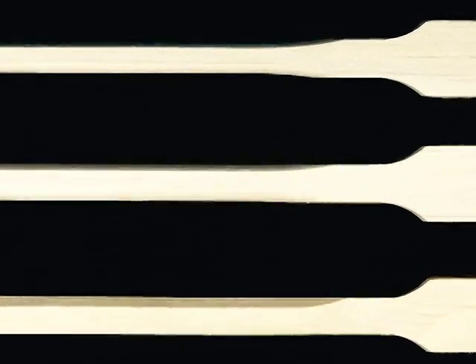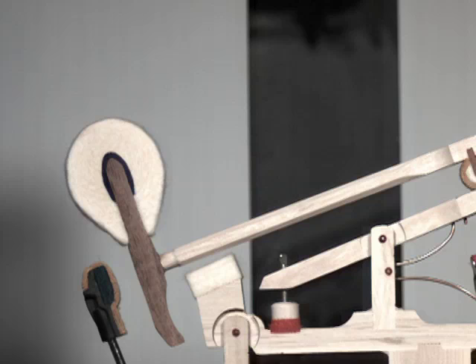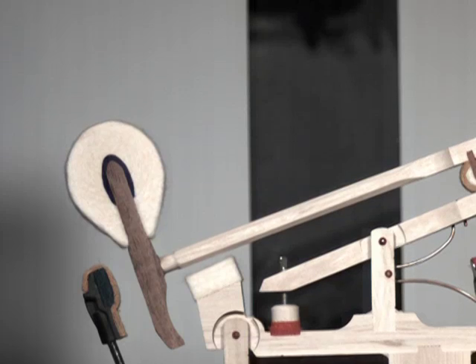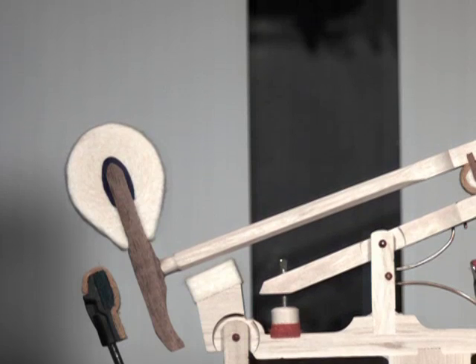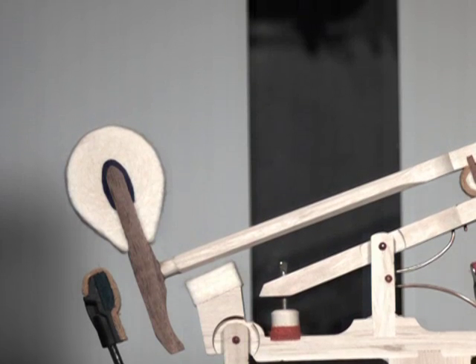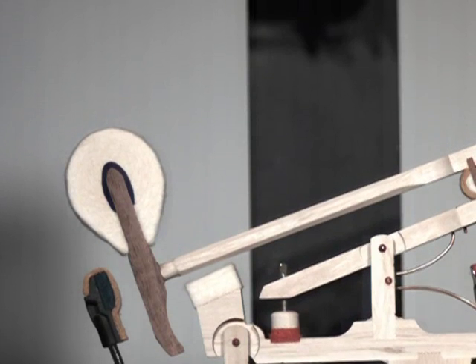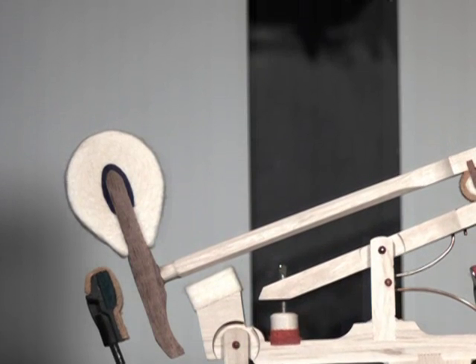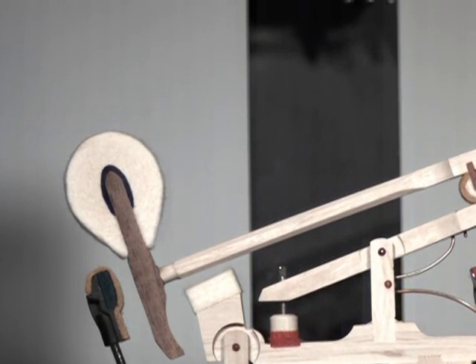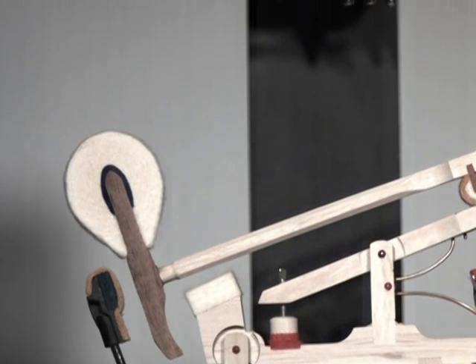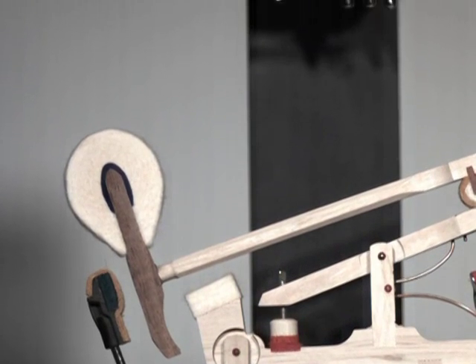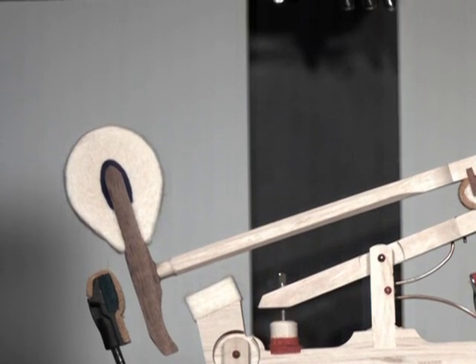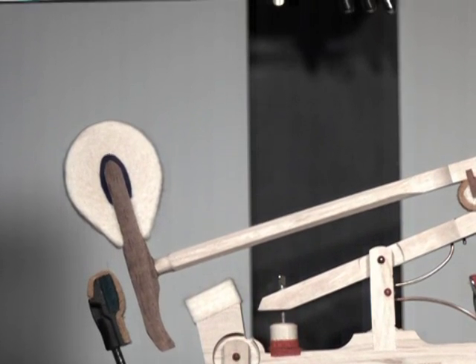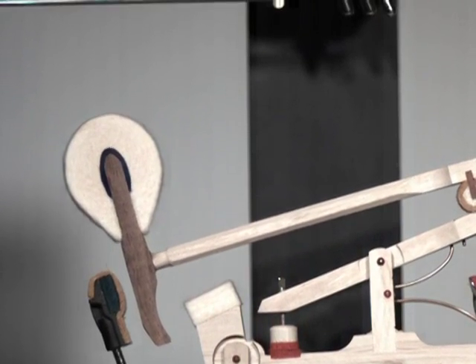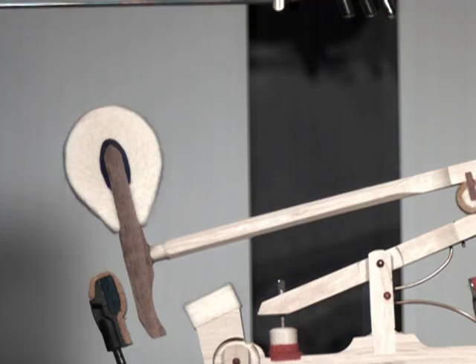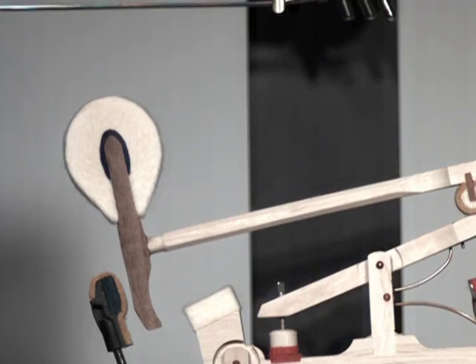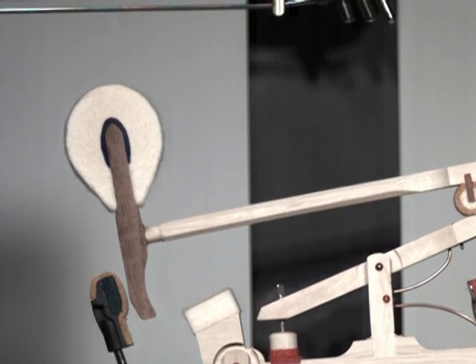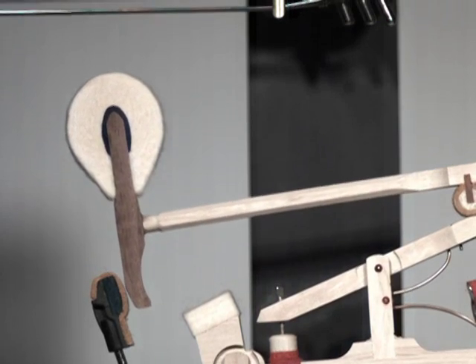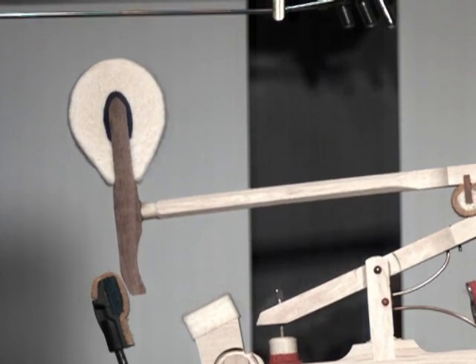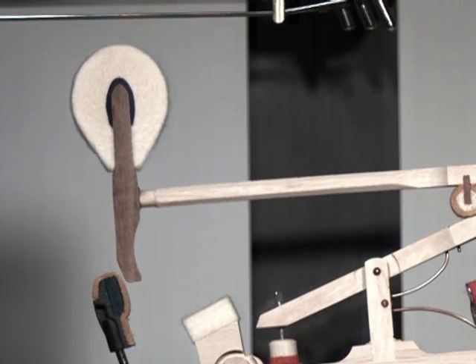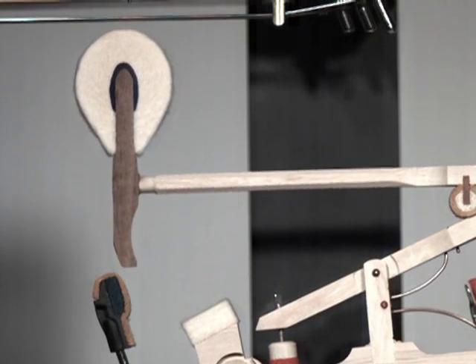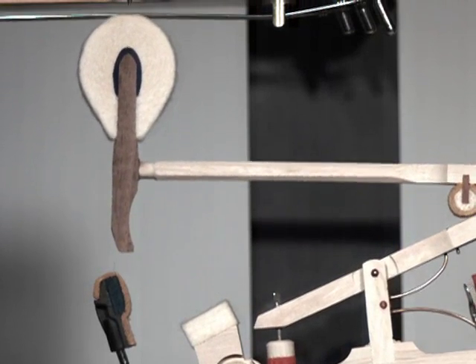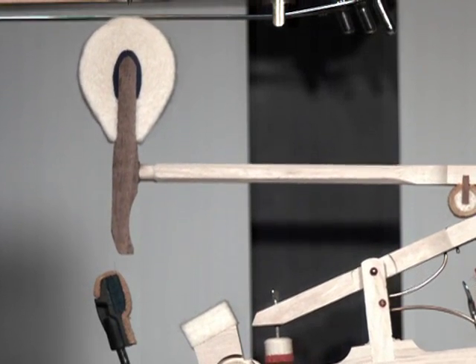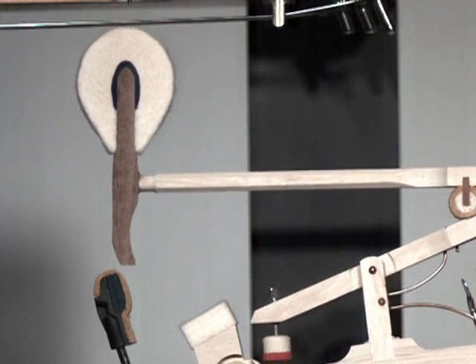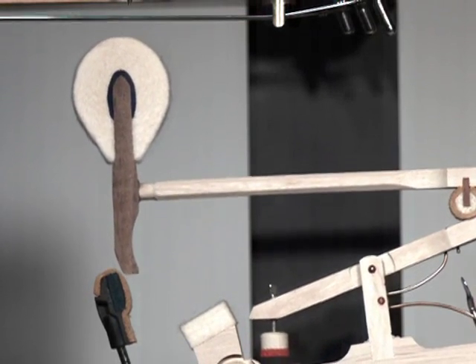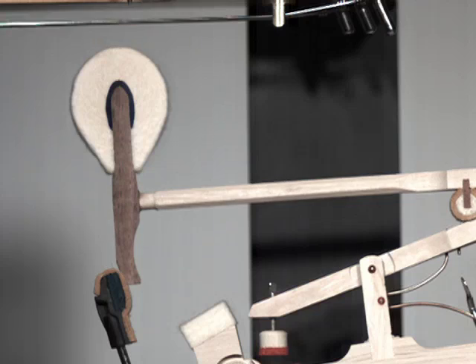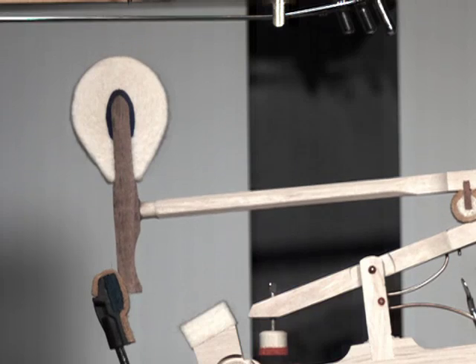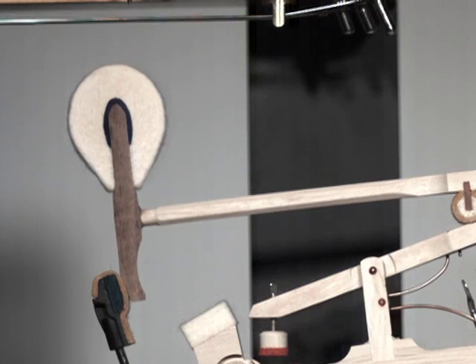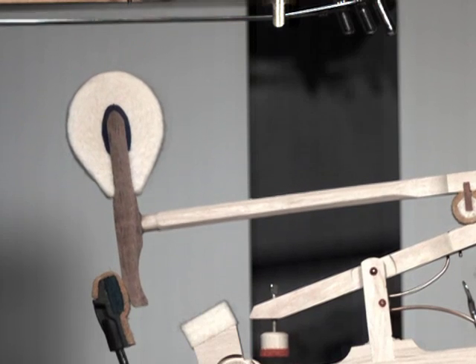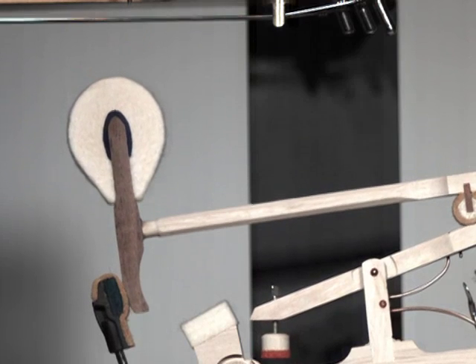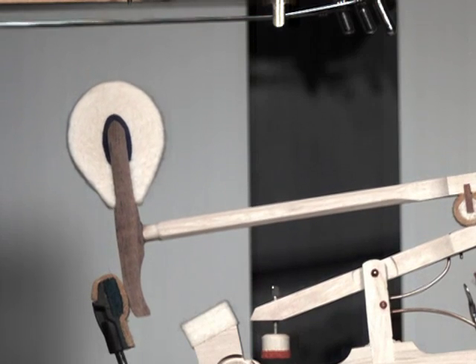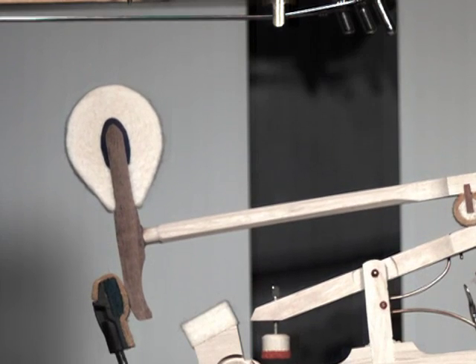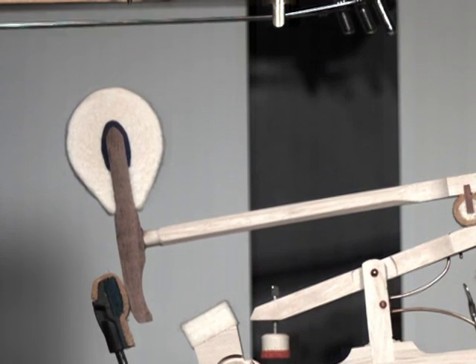Here's an example of an ideal wooden shank. Notice its rigidity through the striking motion. The key press is accurately transferred to the string through the shank and hammer.